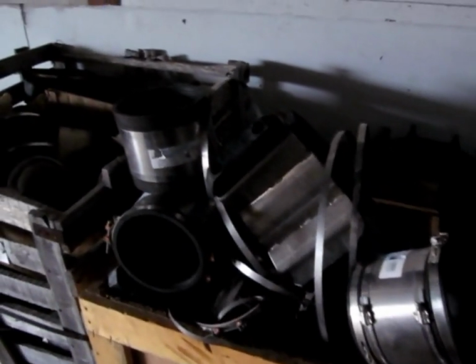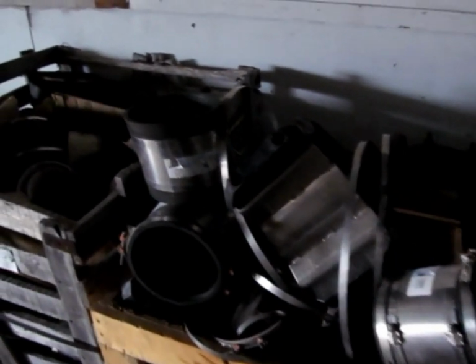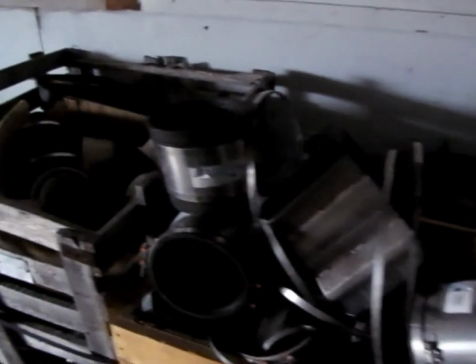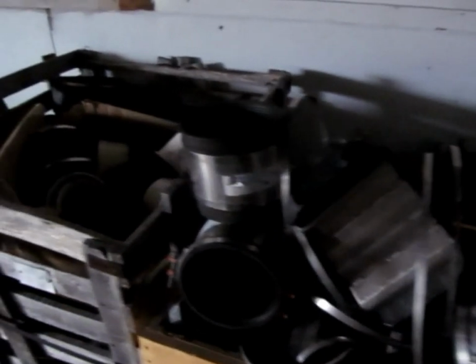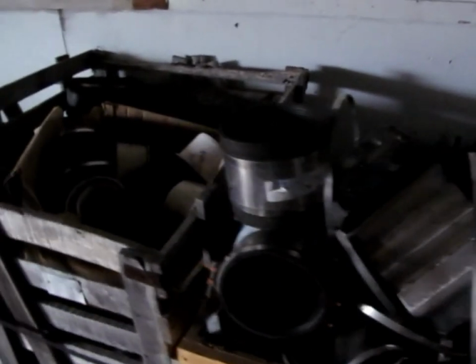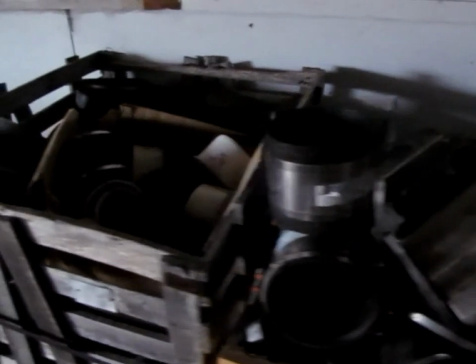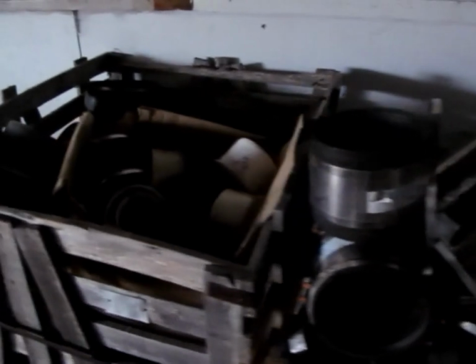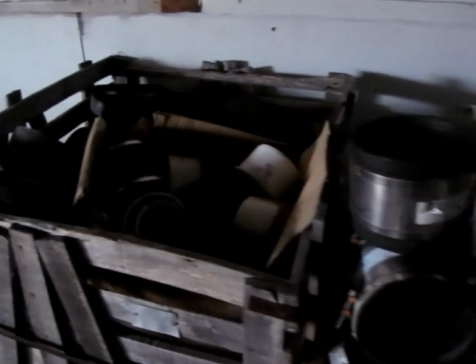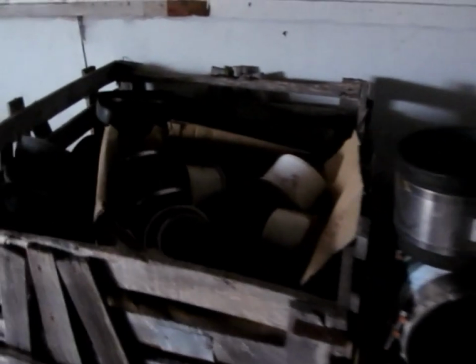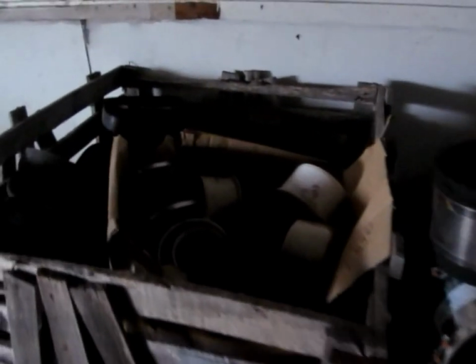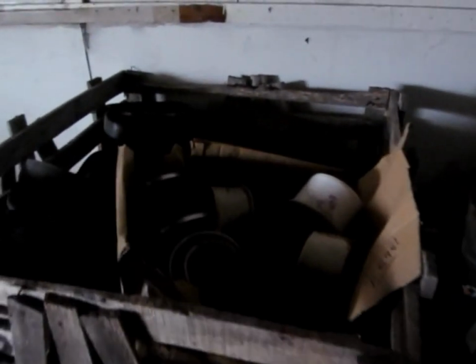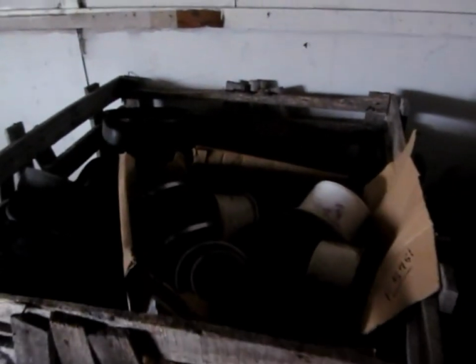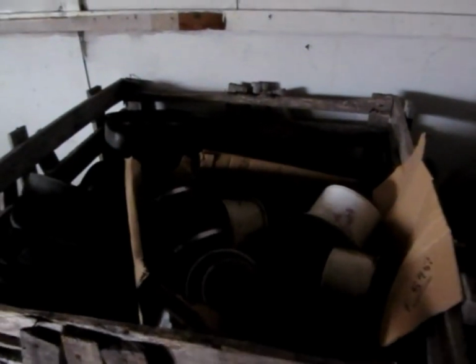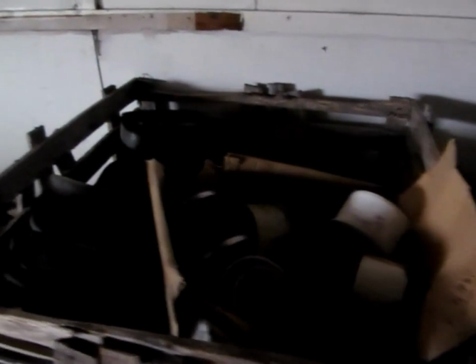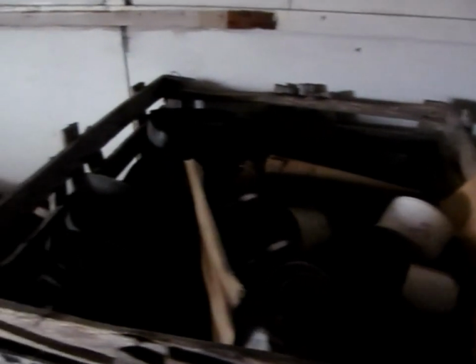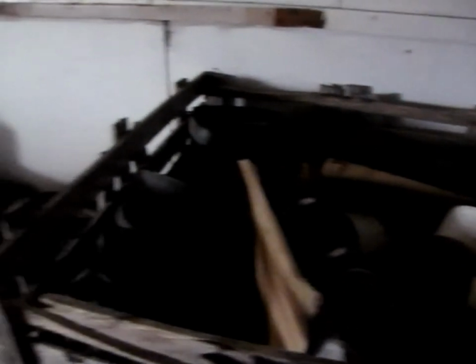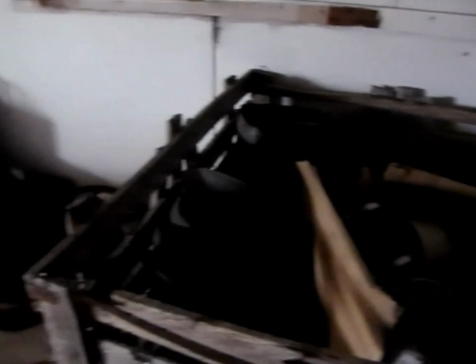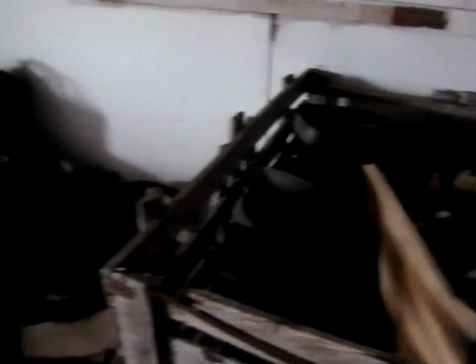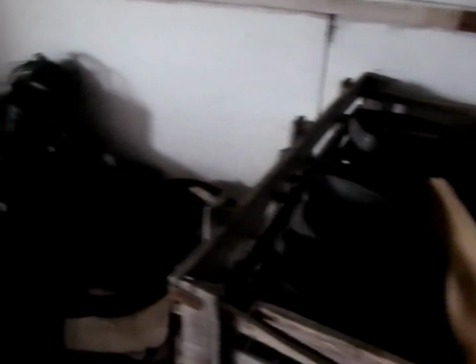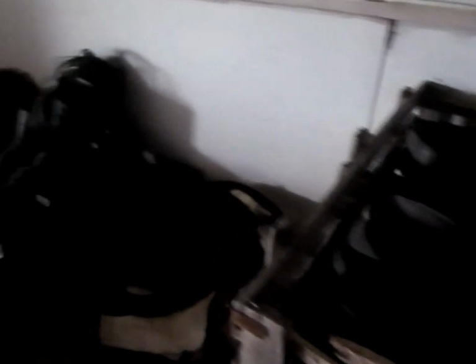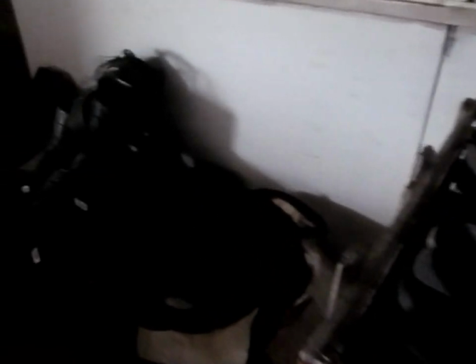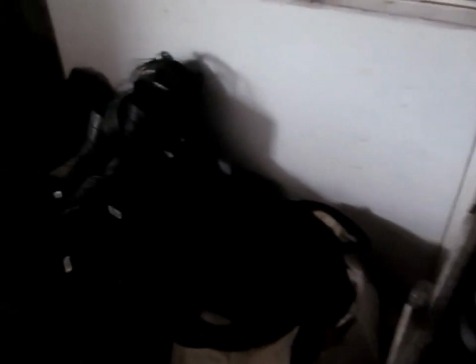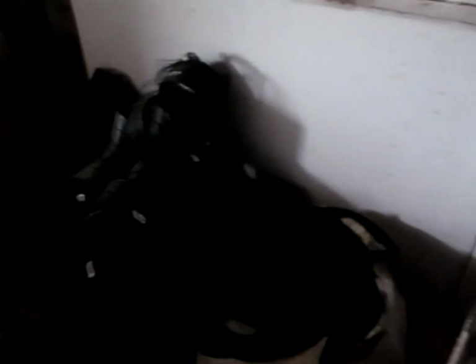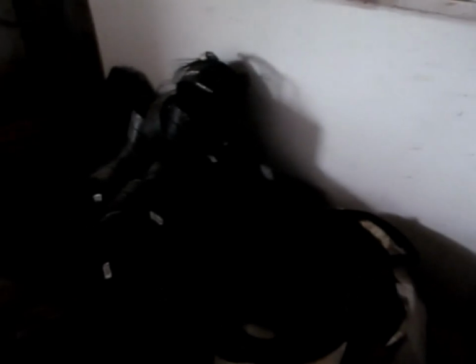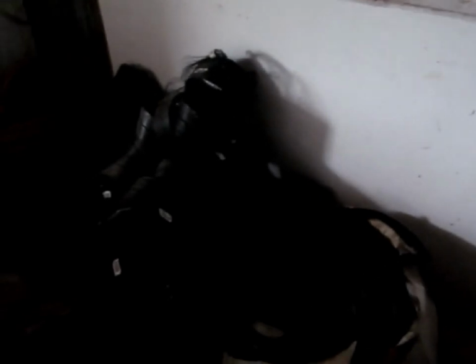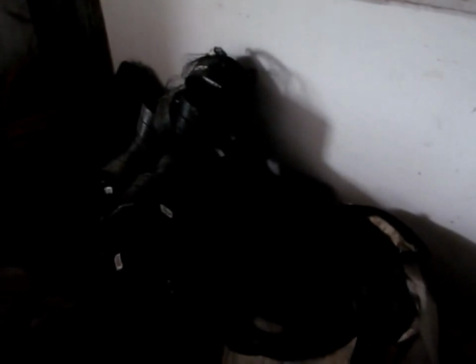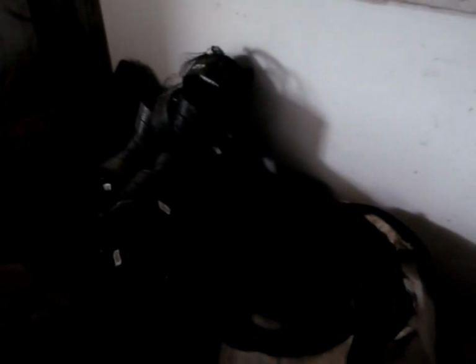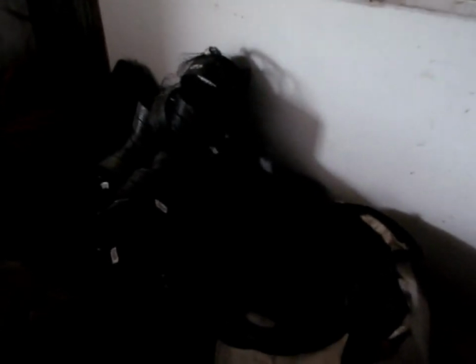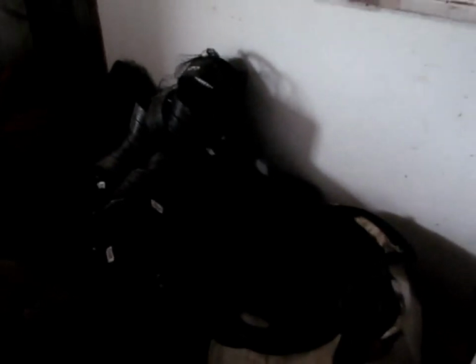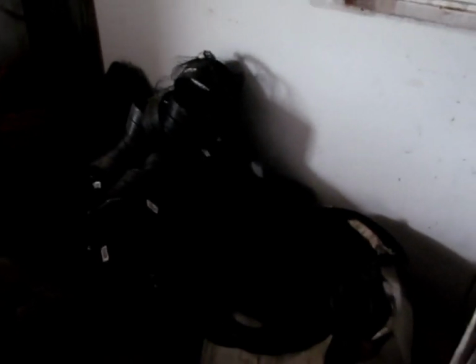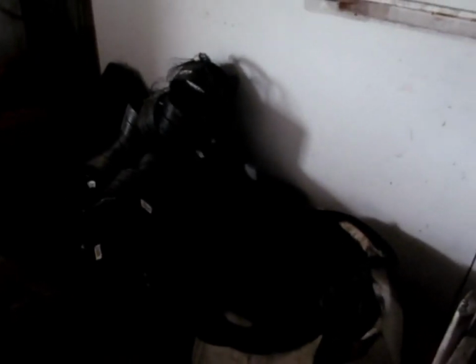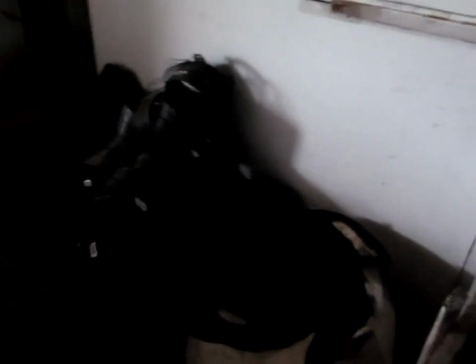And also another box of Fernco fittings, and a little bit of fittings to fit an ADS black drainage pipe.